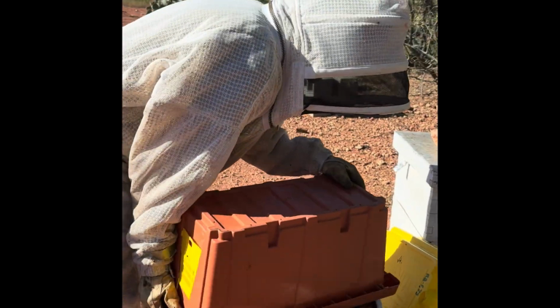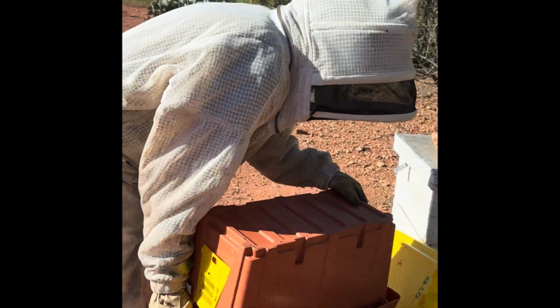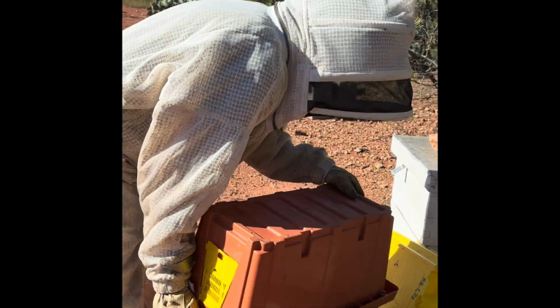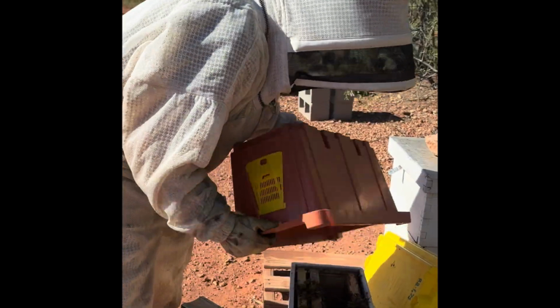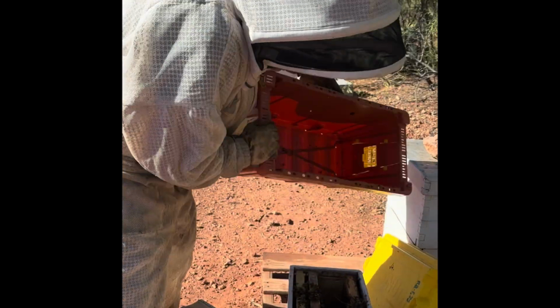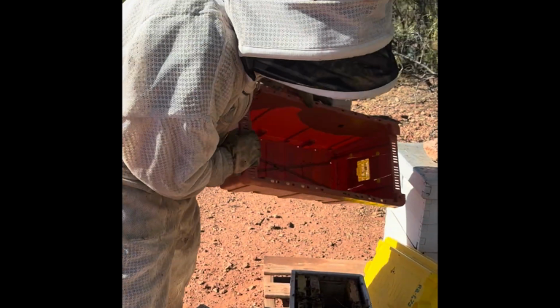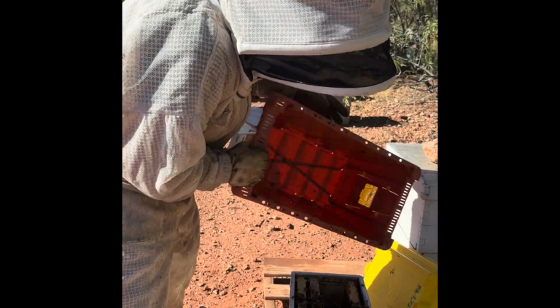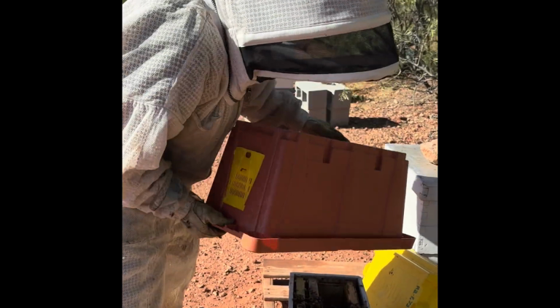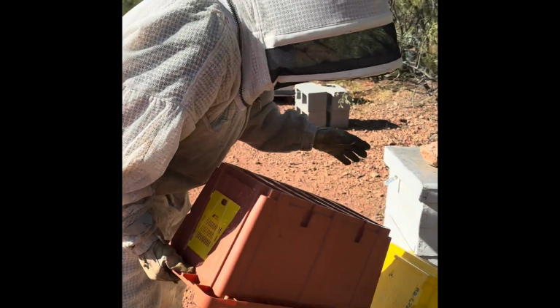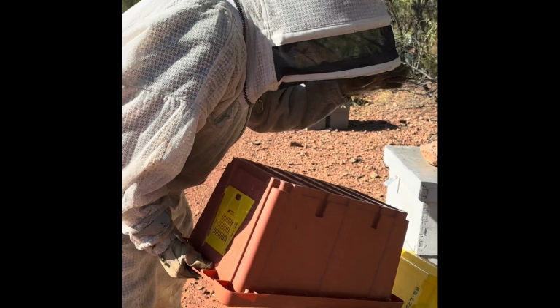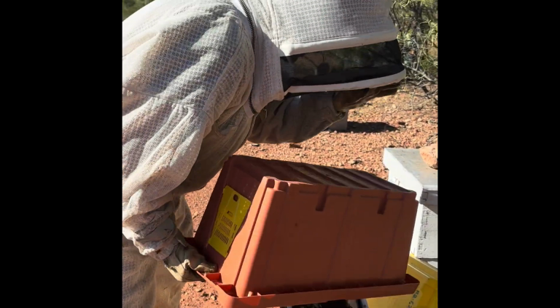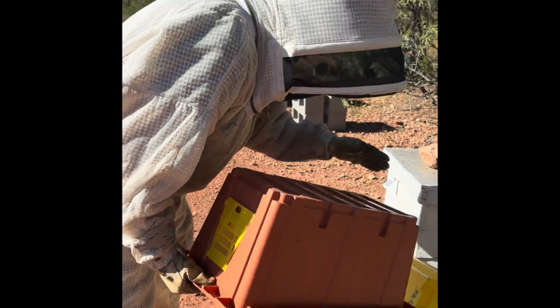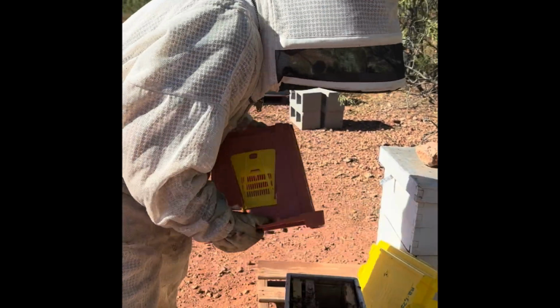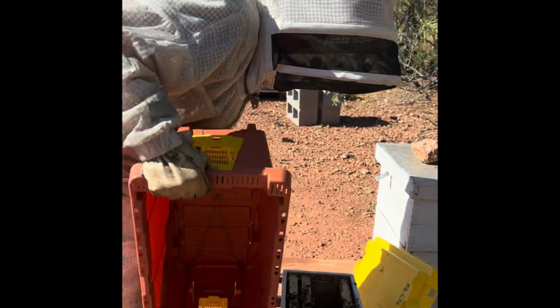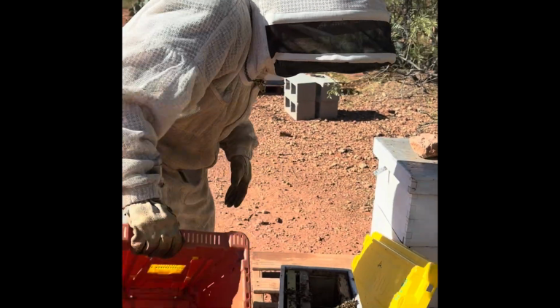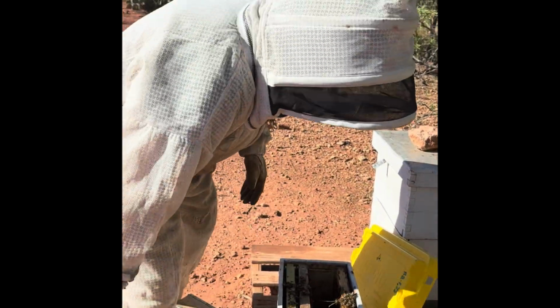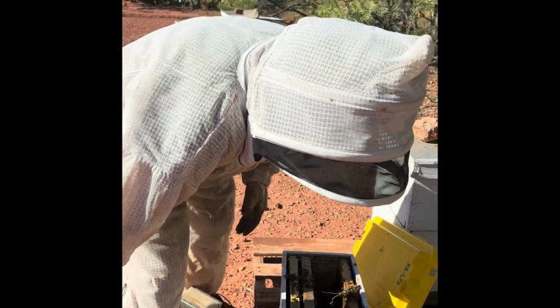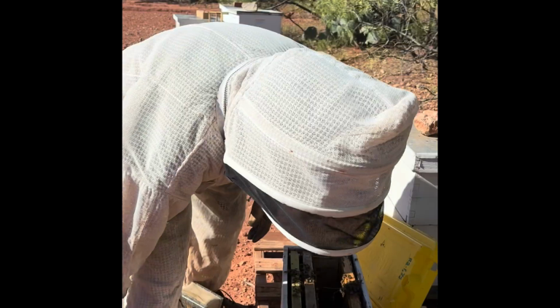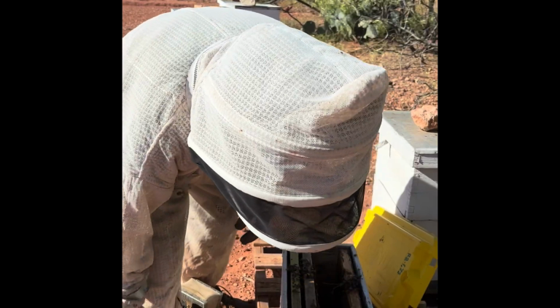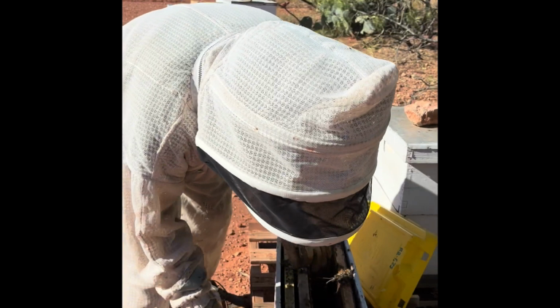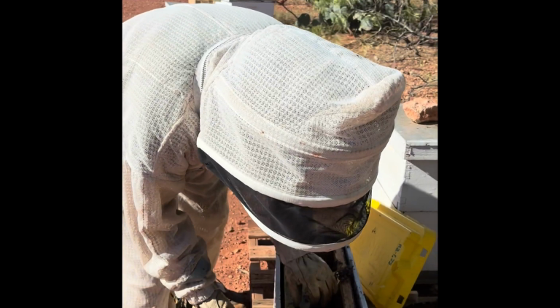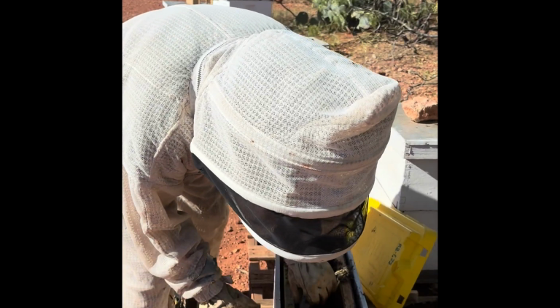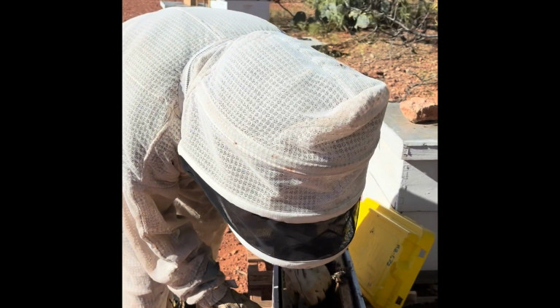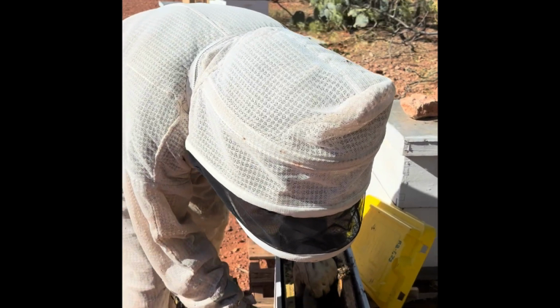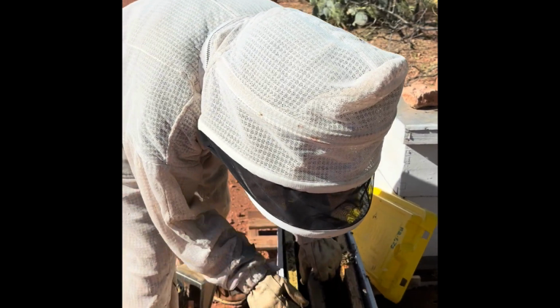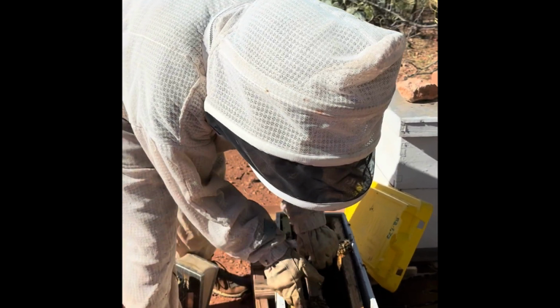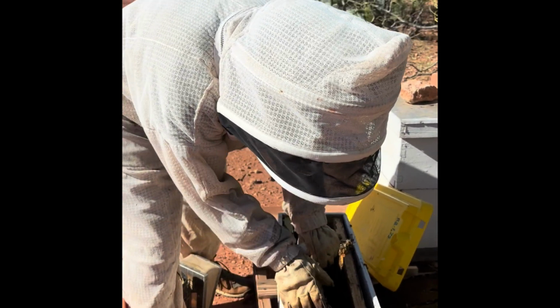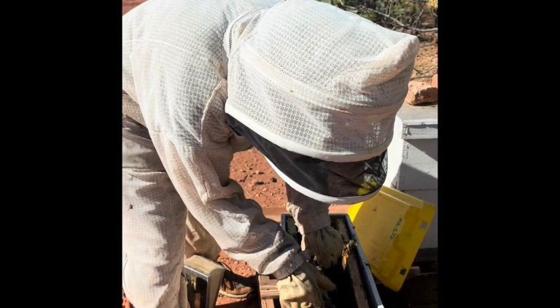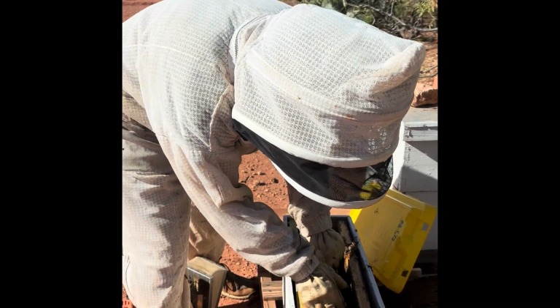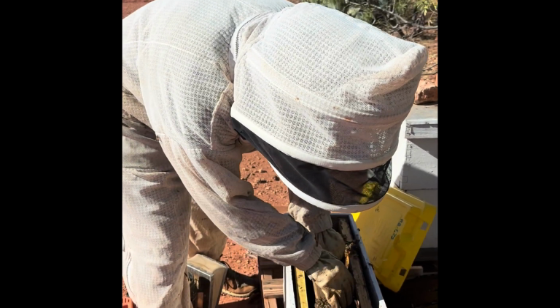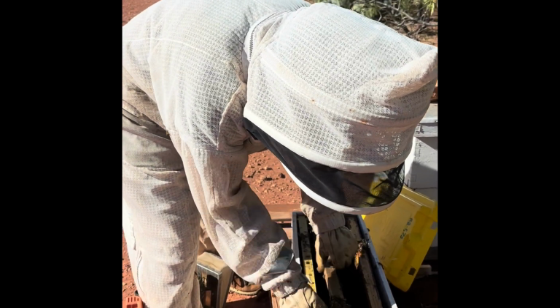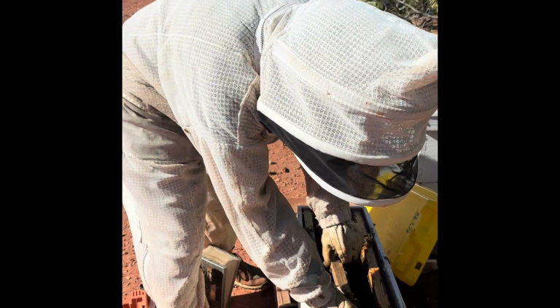Within that, we fed them a little bit of a sugar brick and they were very happy to receive that. They were all over the sugar brick, really liked it. Very gentle, very calm bees.